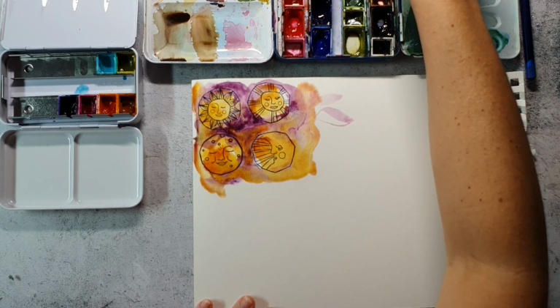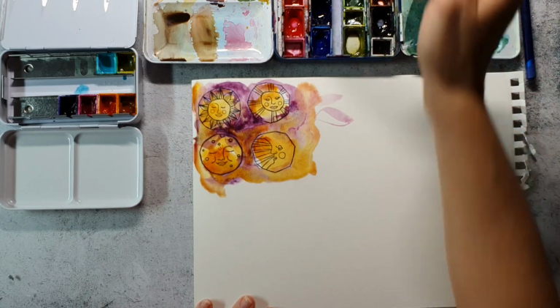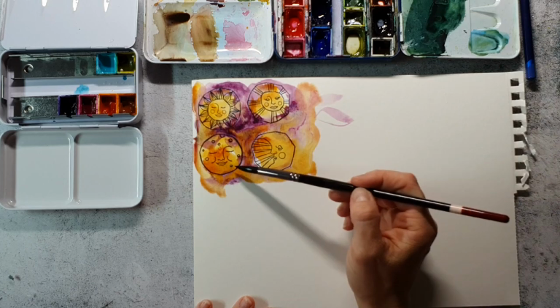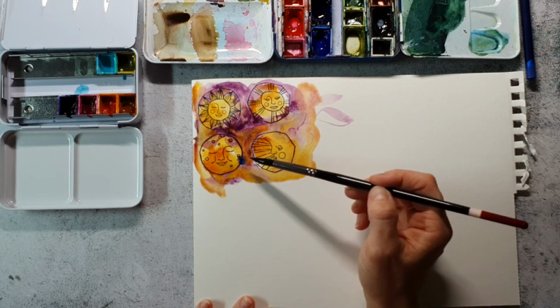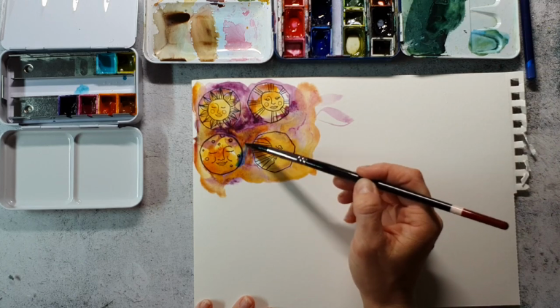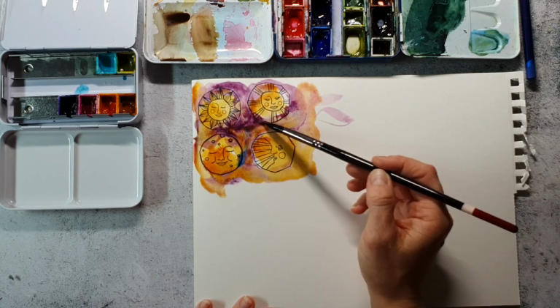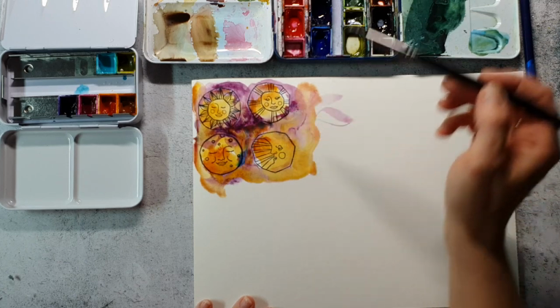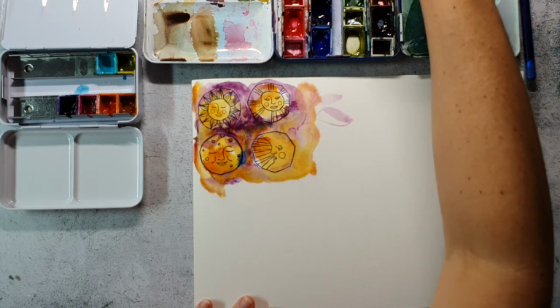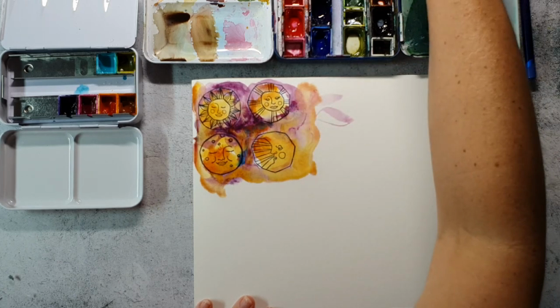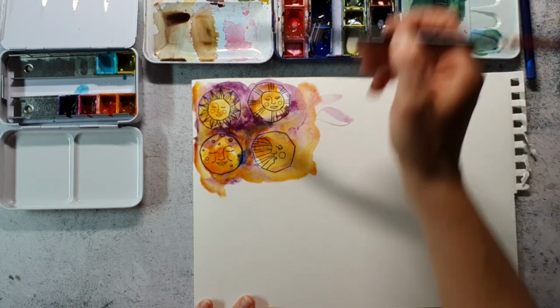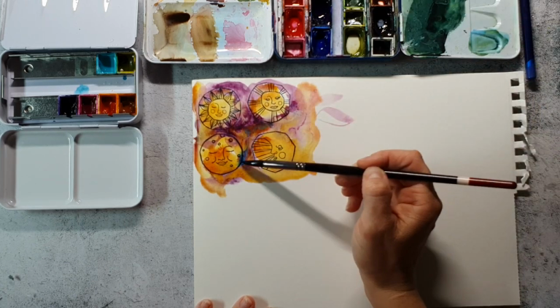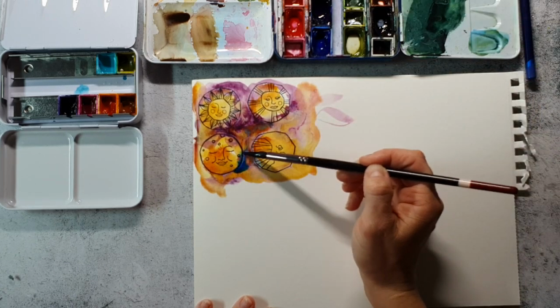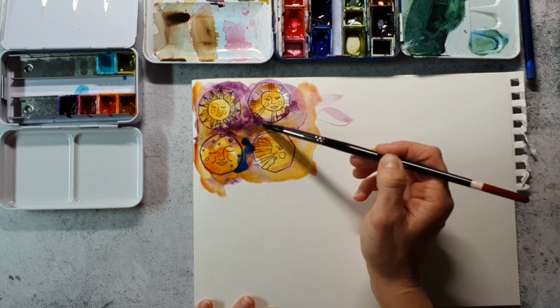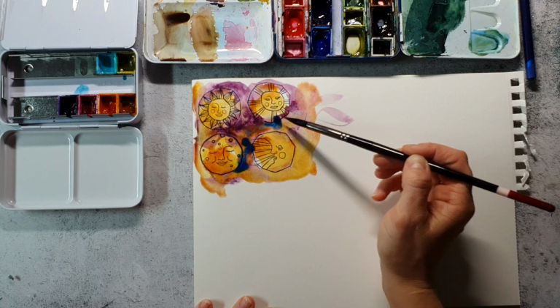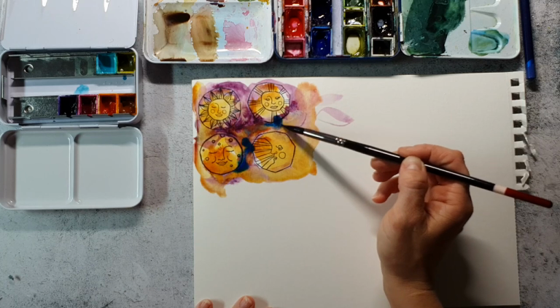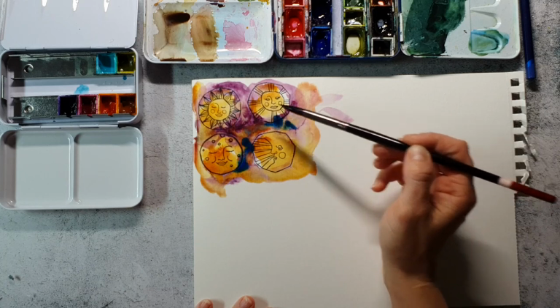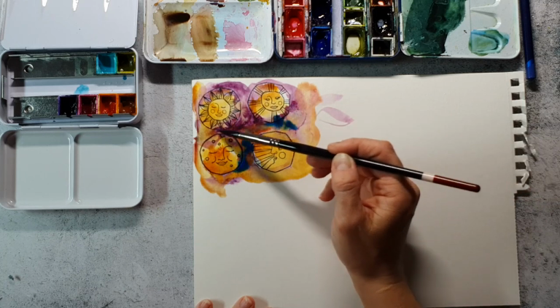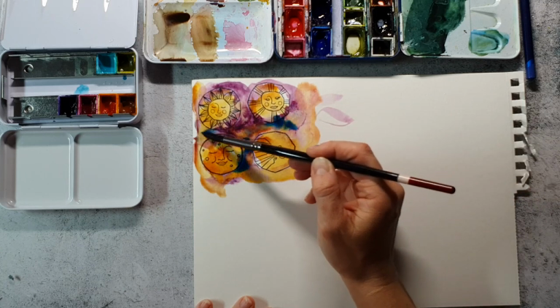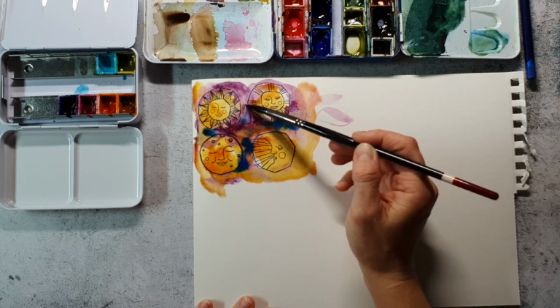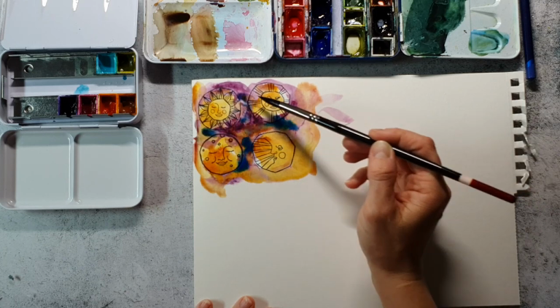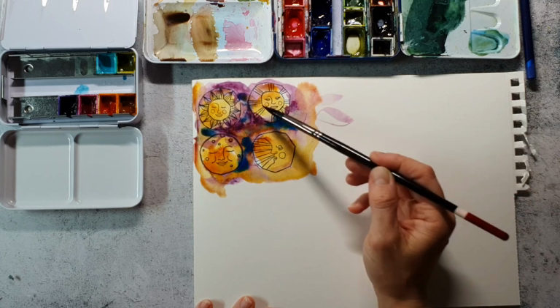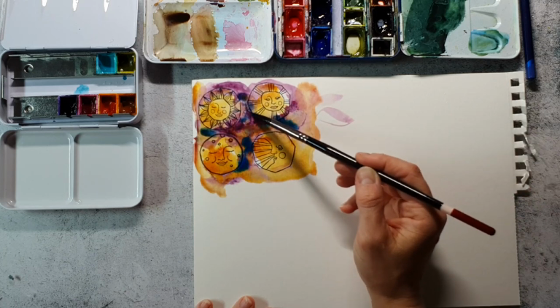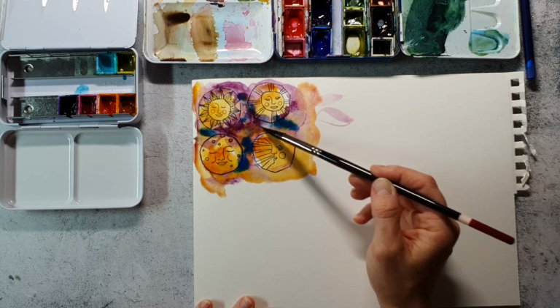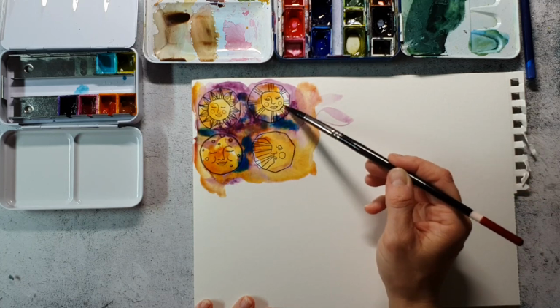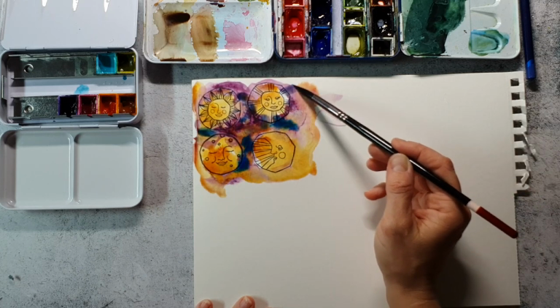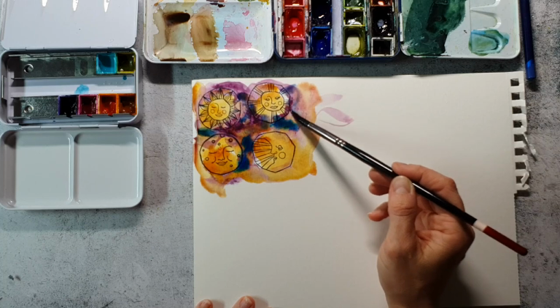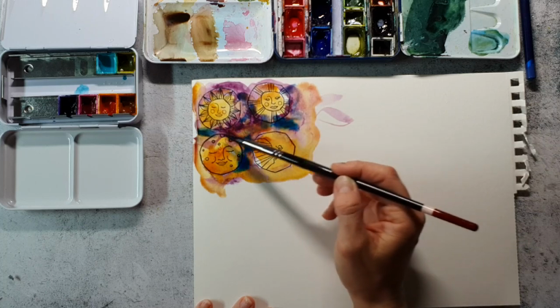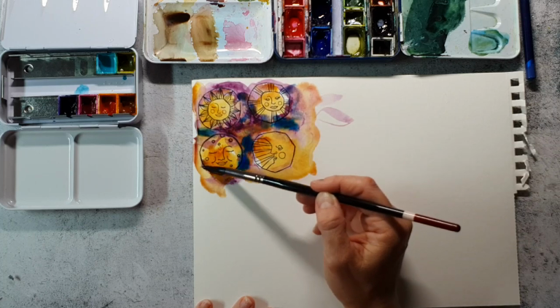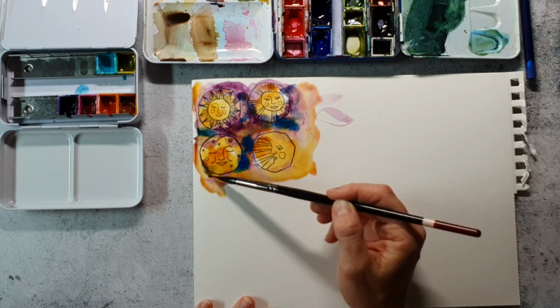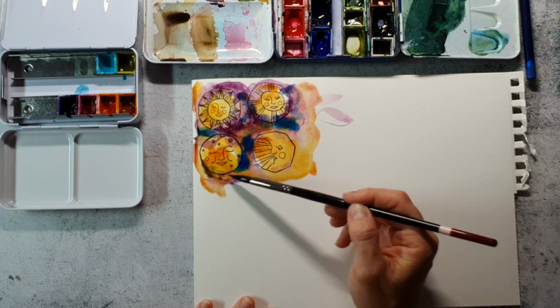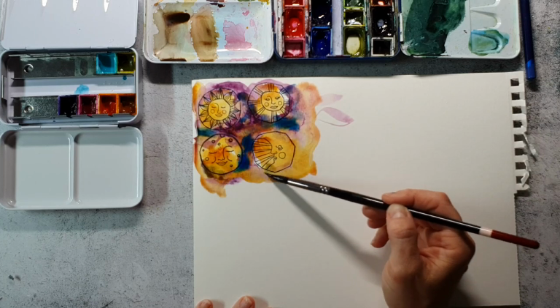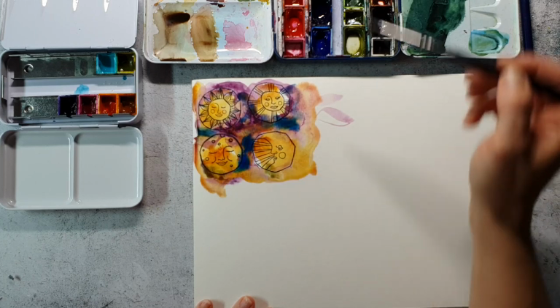I'm not sure which blue I want to use. It's maybe a Prussian blue — I don't know.